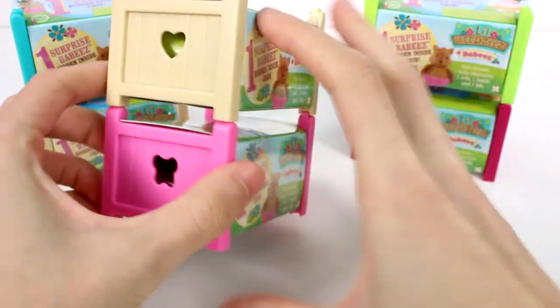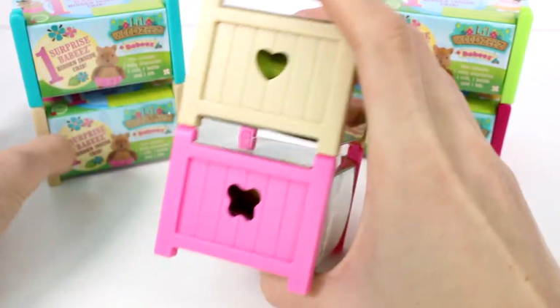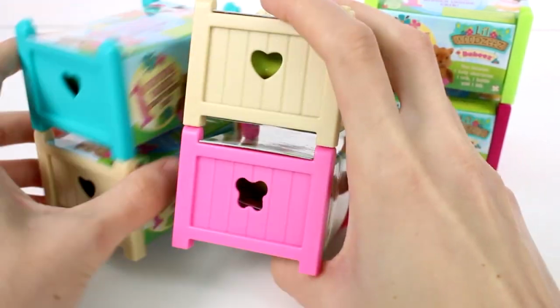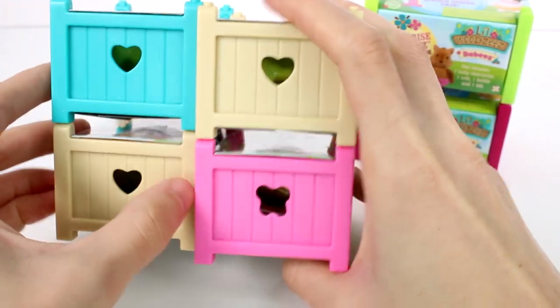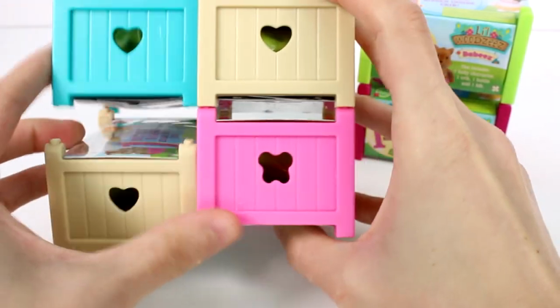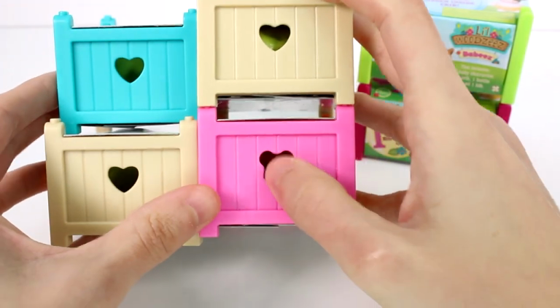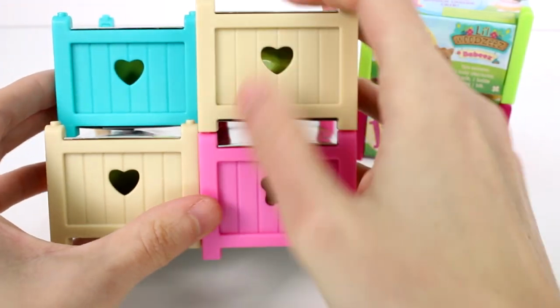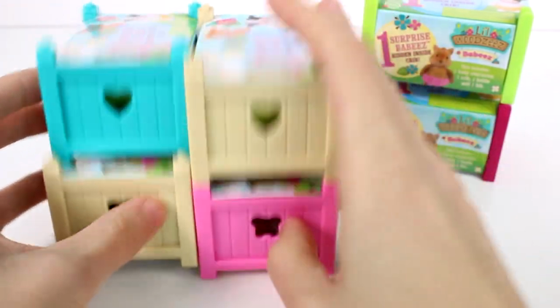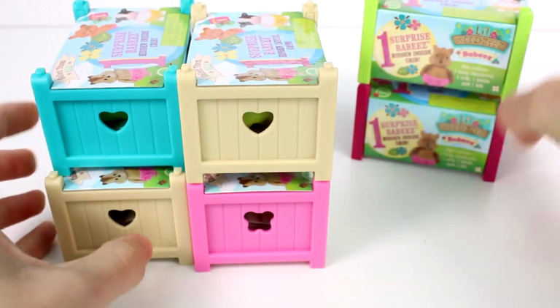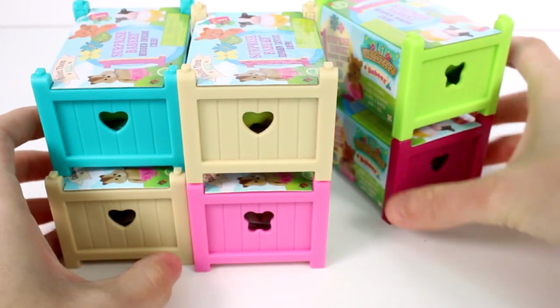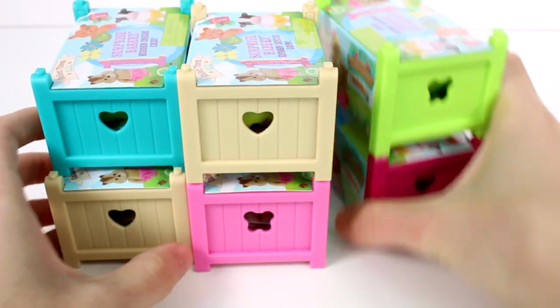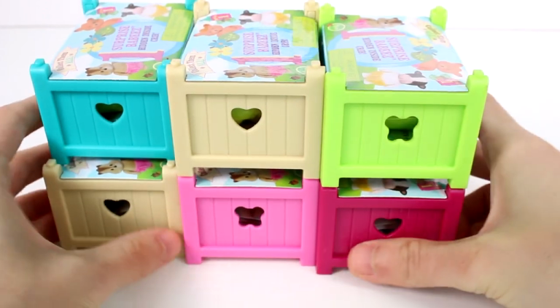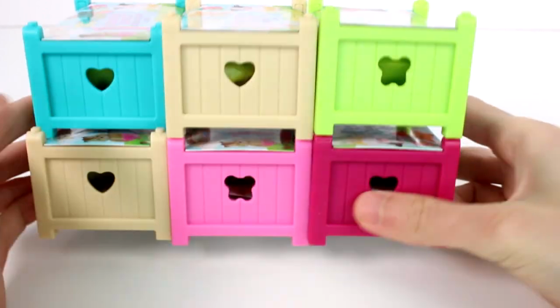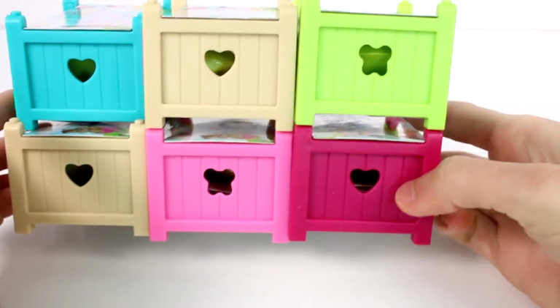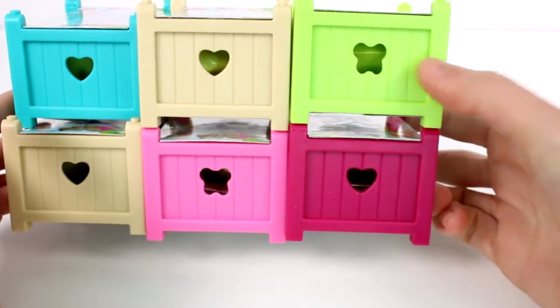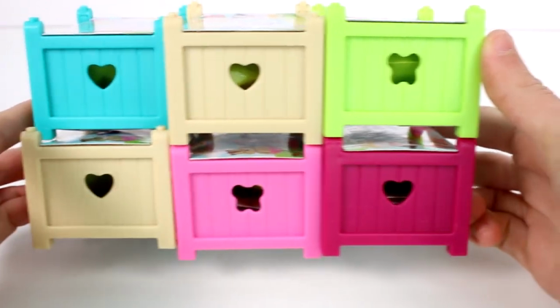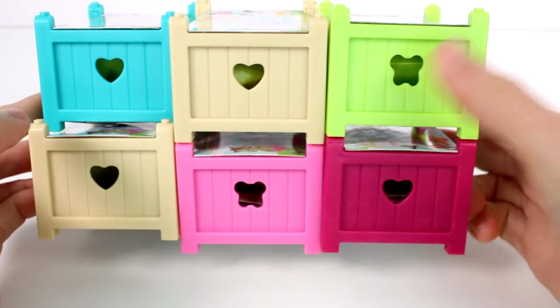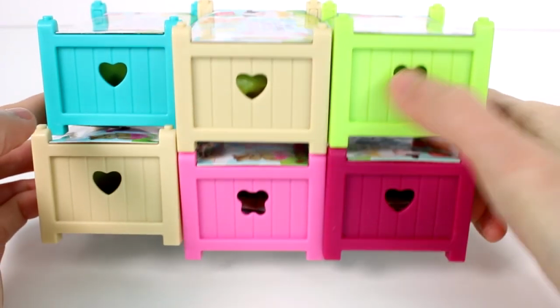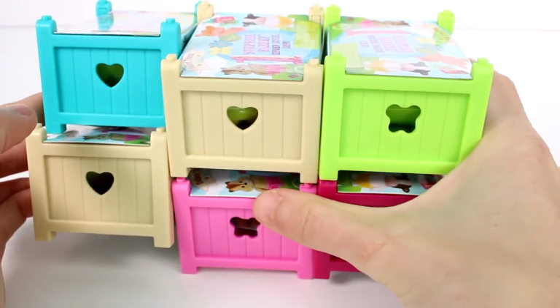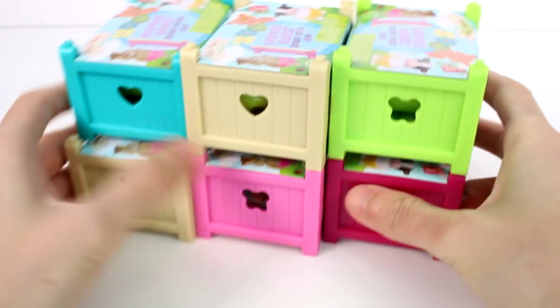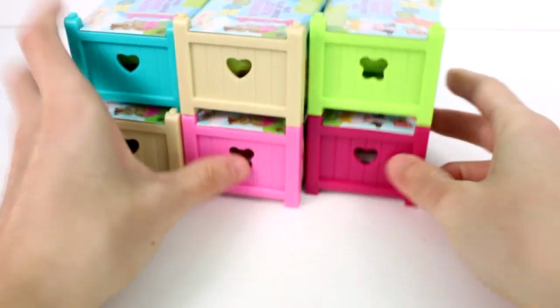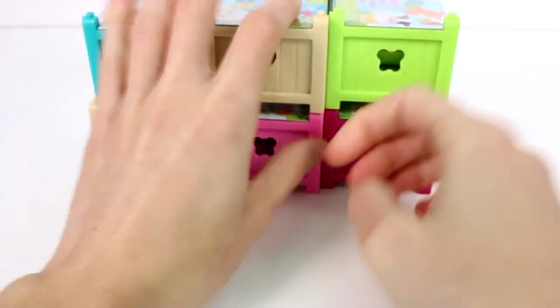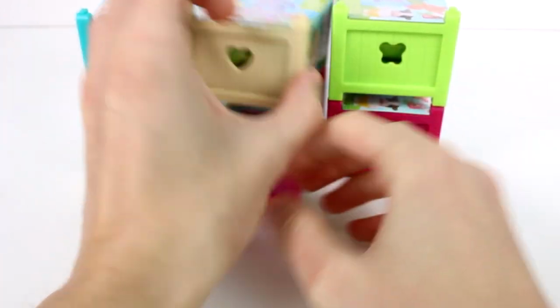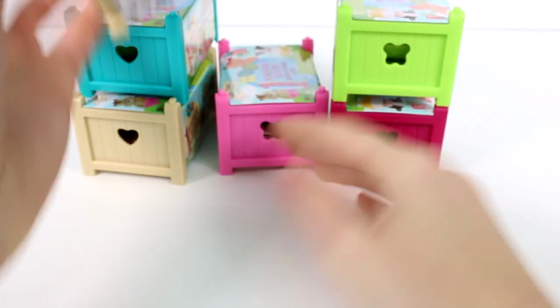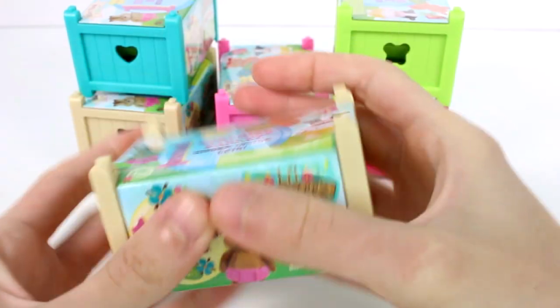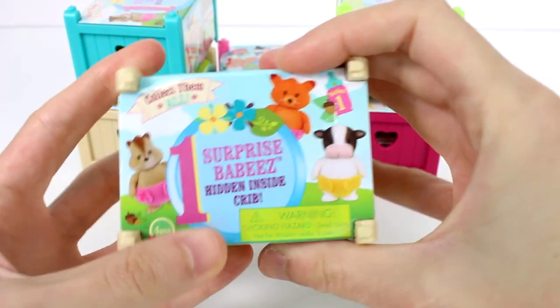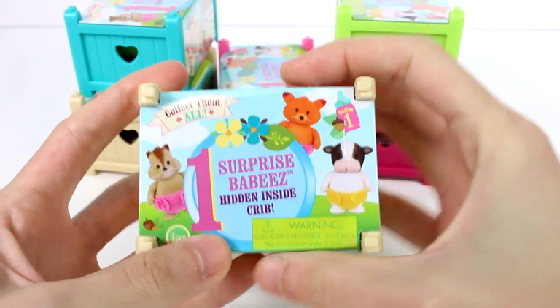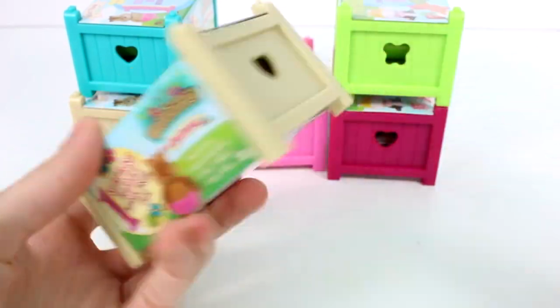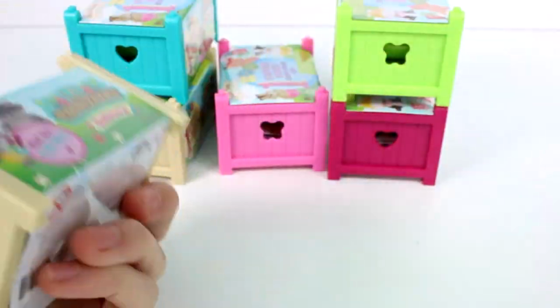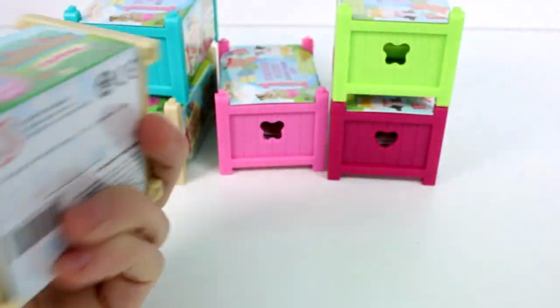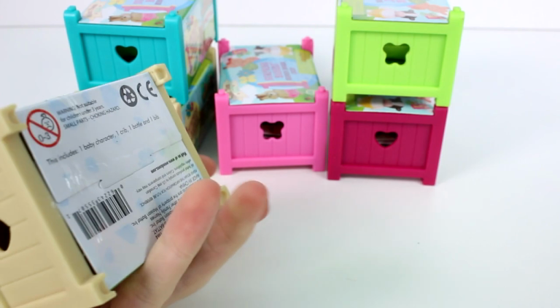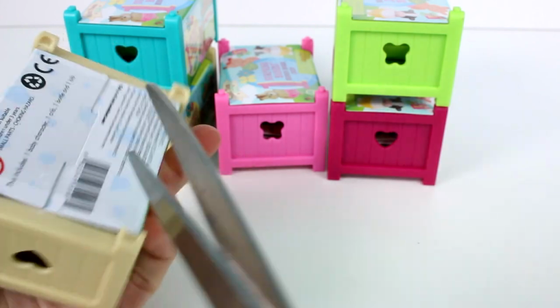There's another little thing I want to show you. Some of them have different patterns — we only have the butterfly and the heart. I don't know if there's more than that, but they have little patterns there on the sides. Let's go ahead and jump into opening this up.